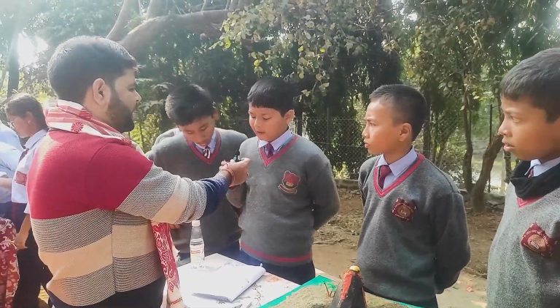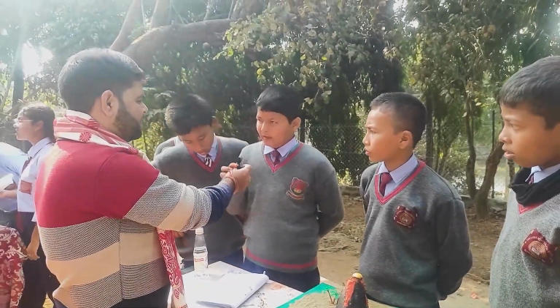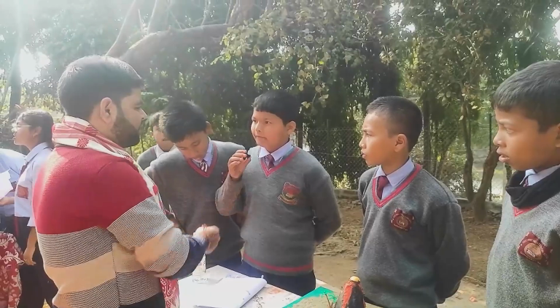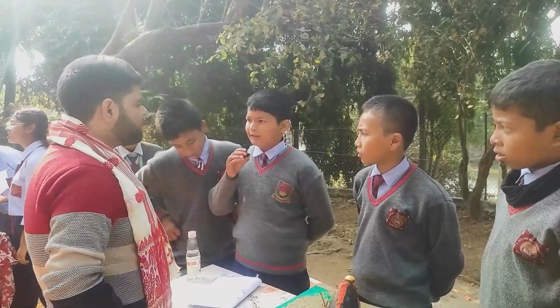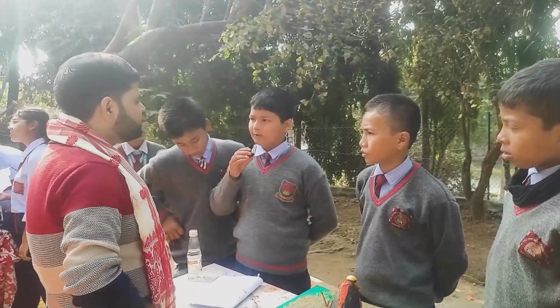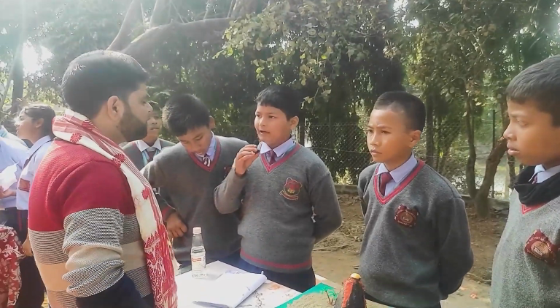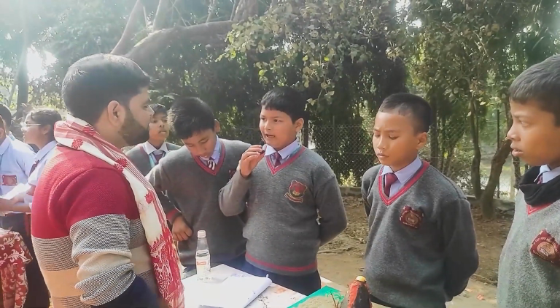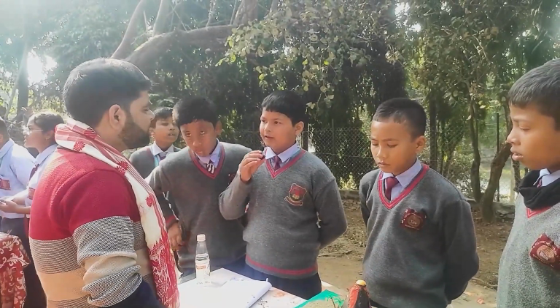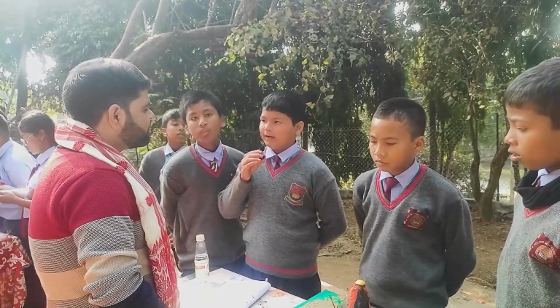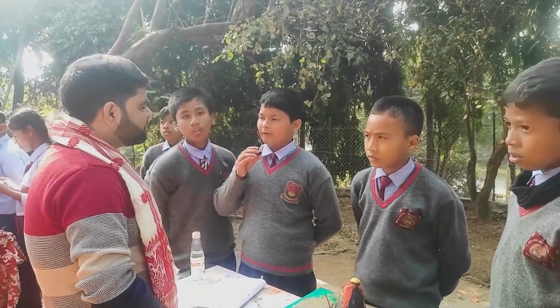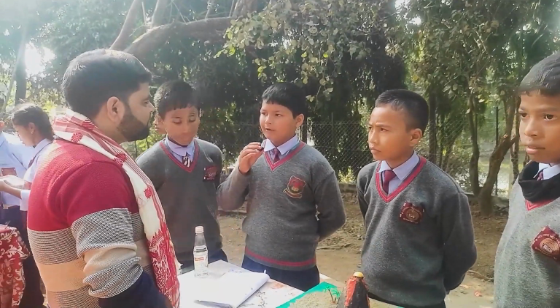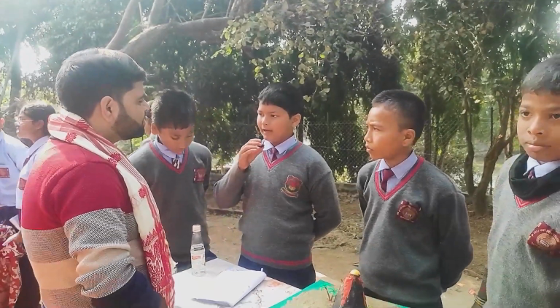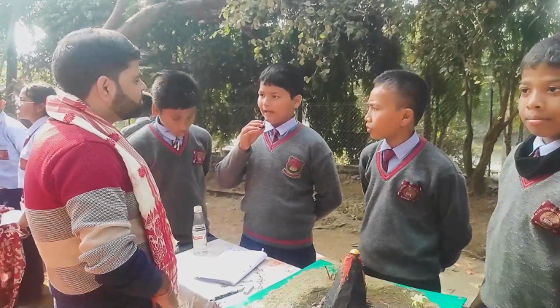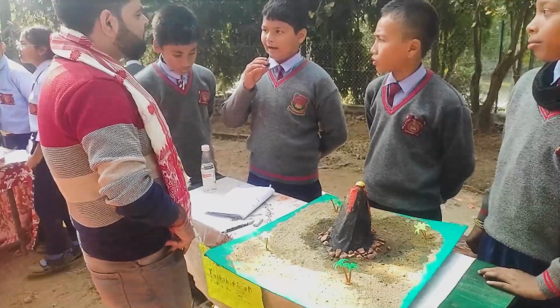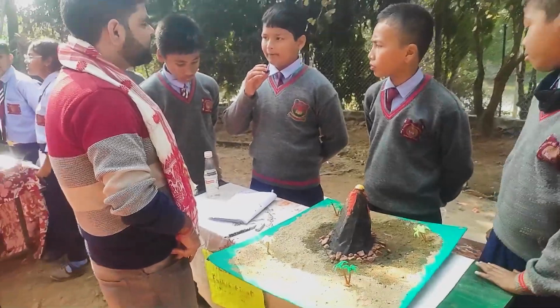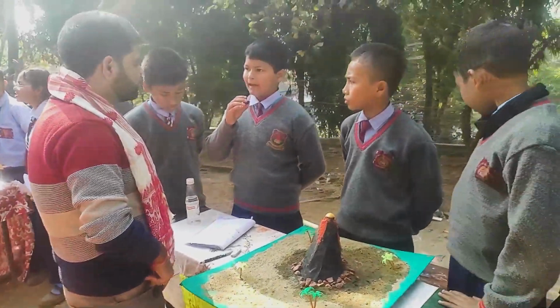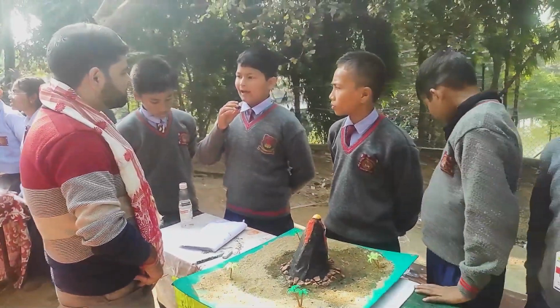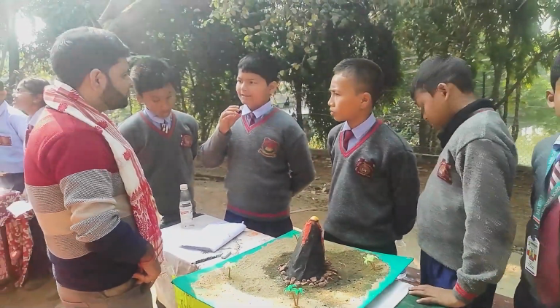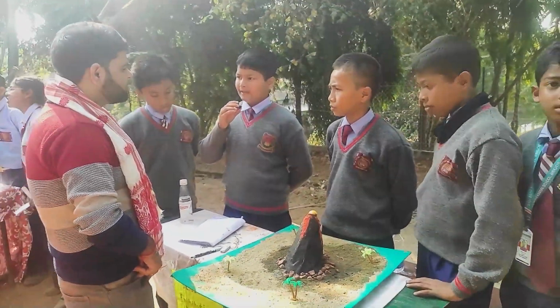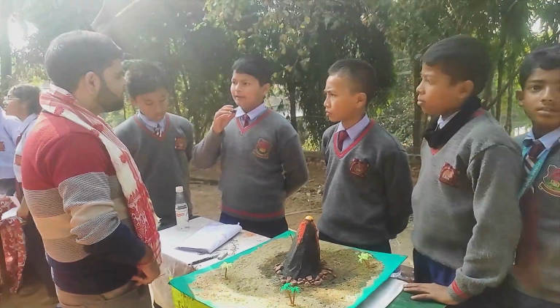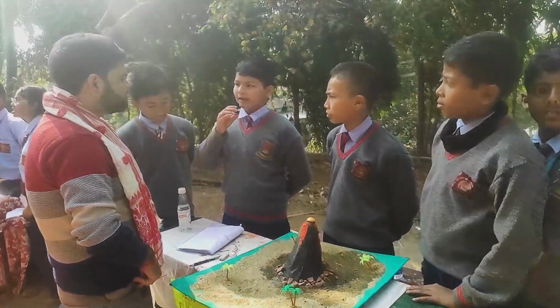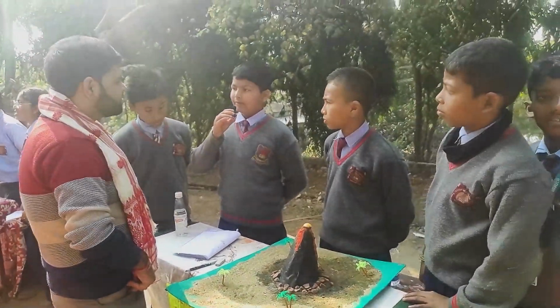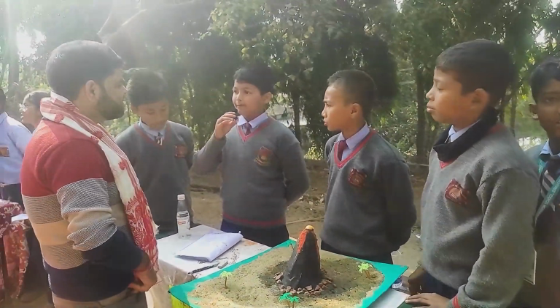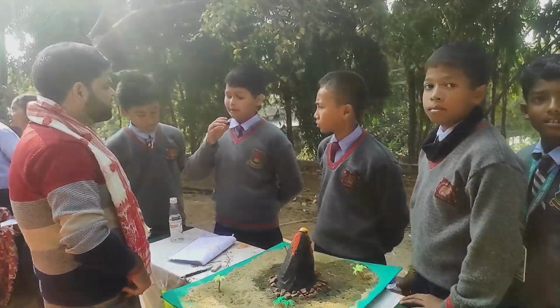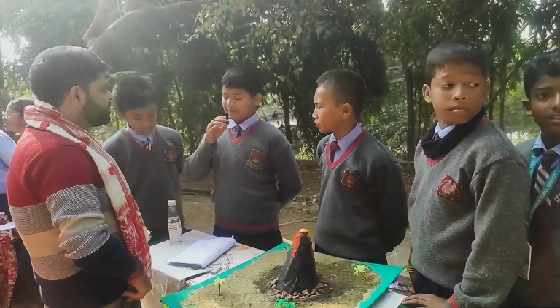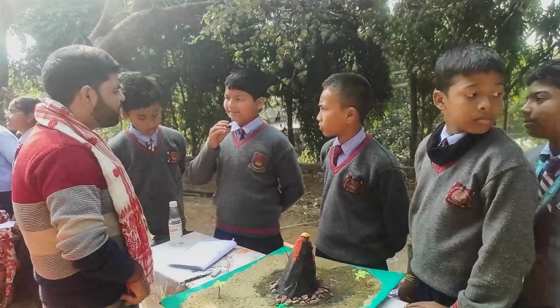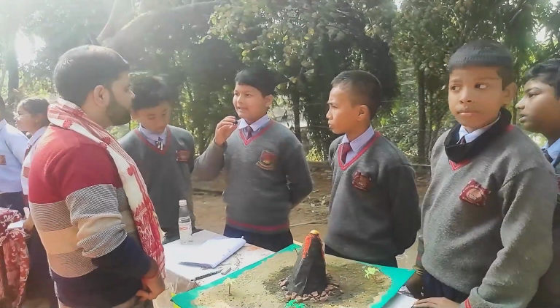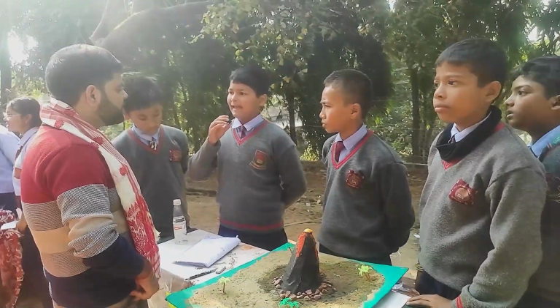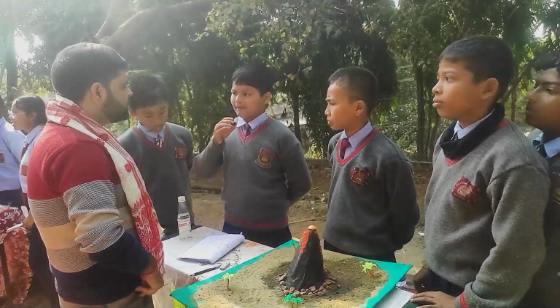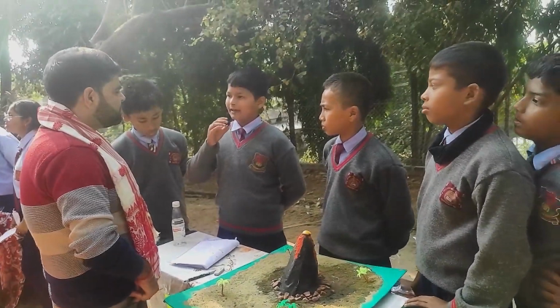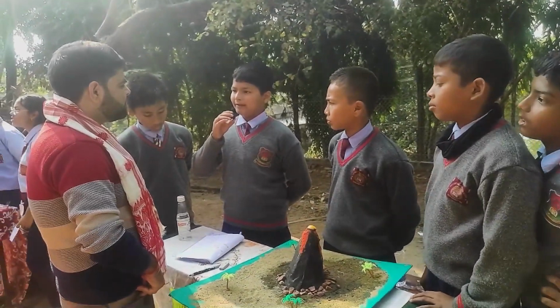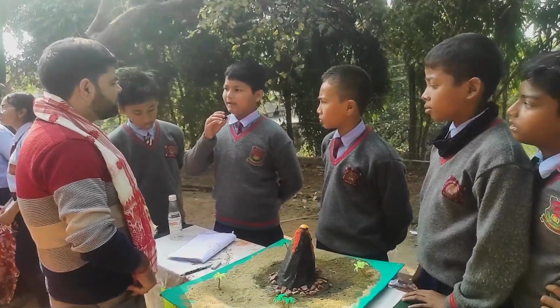On the surface of the Earth, when a volcano erupts, lava and gas are expelled from it.